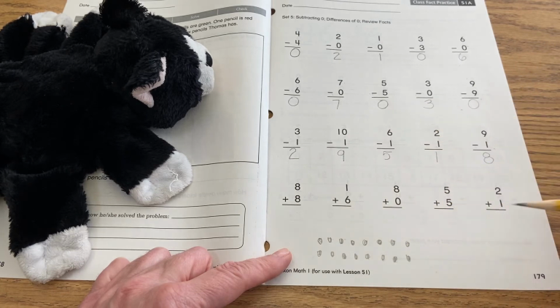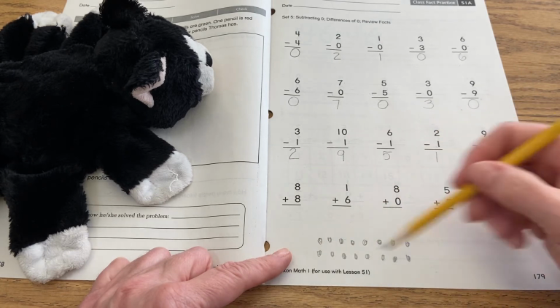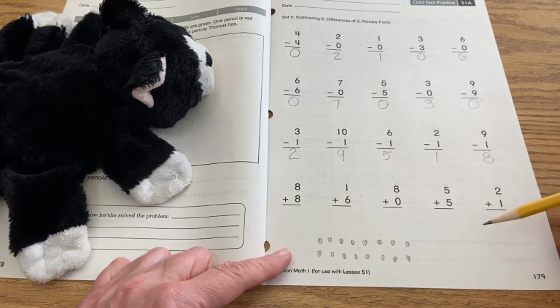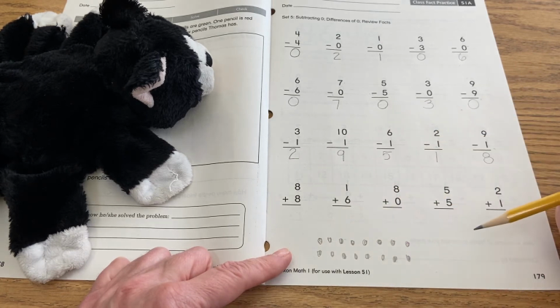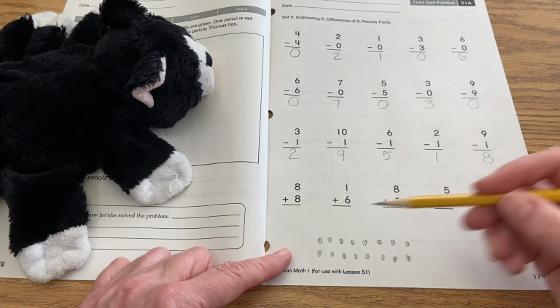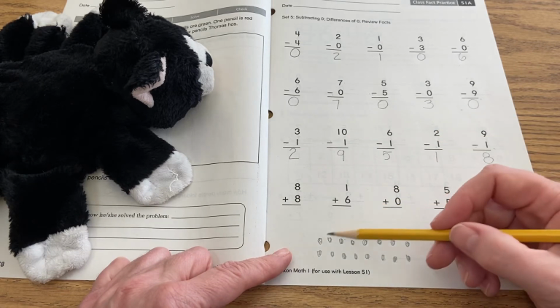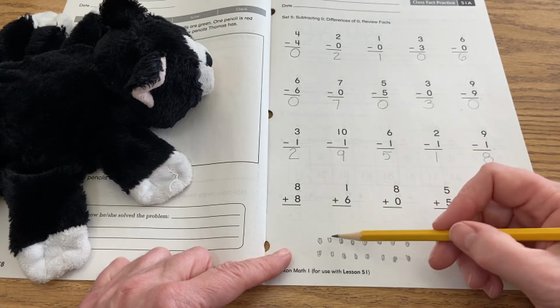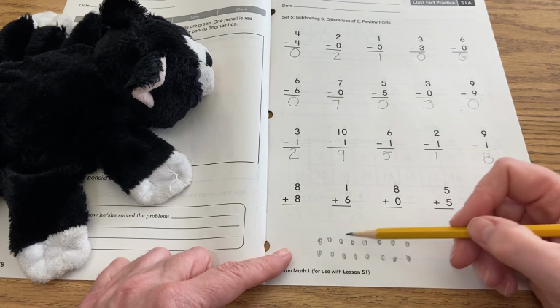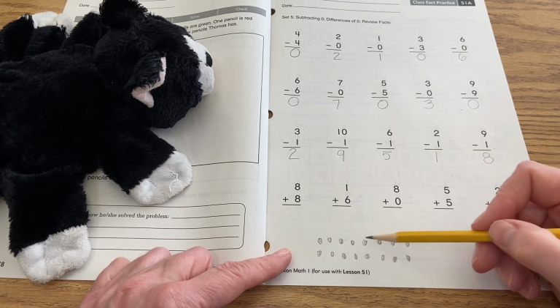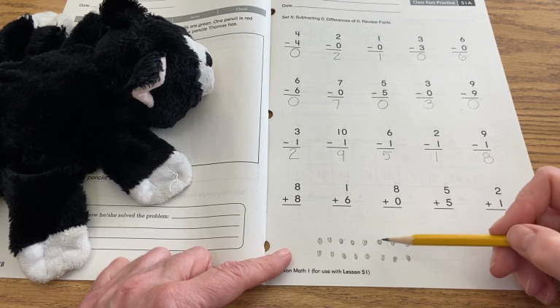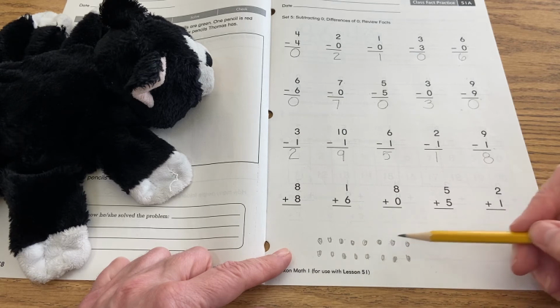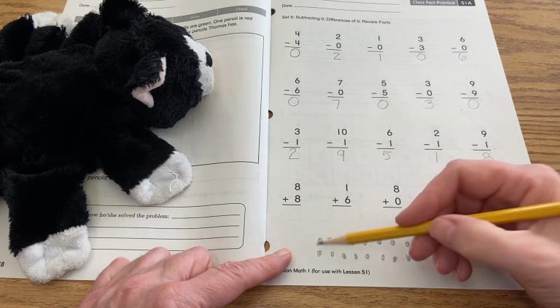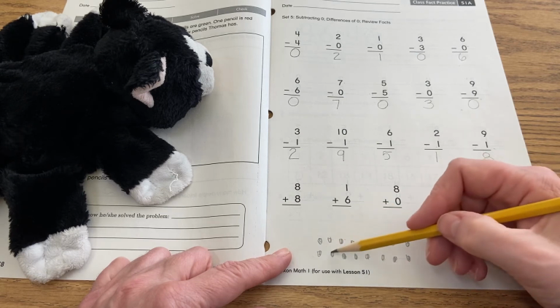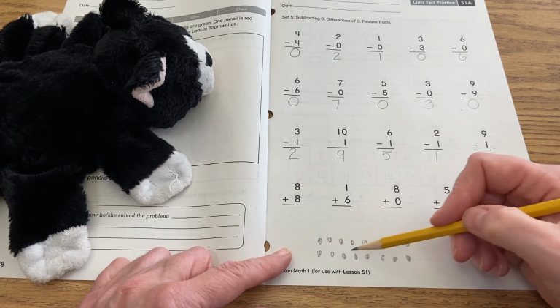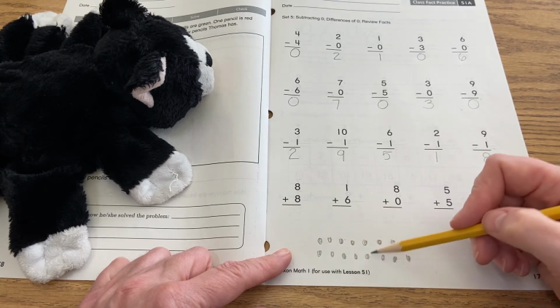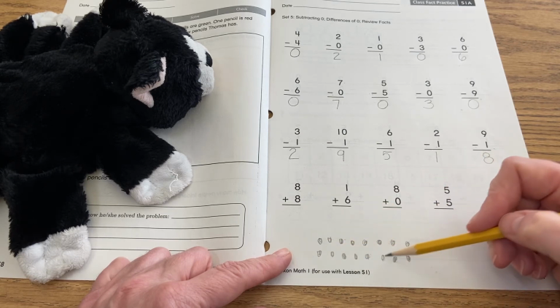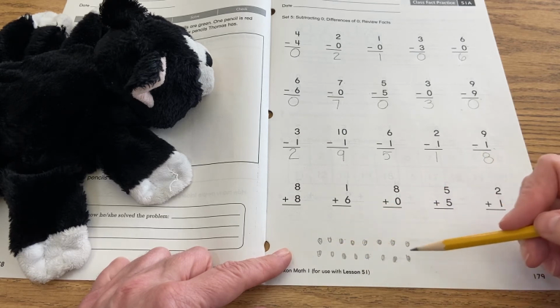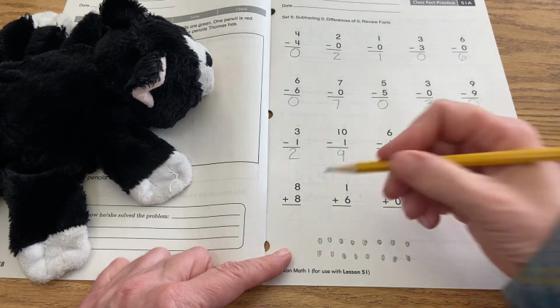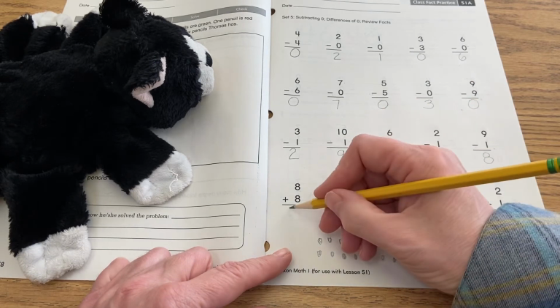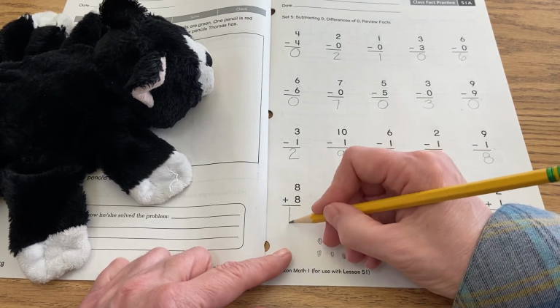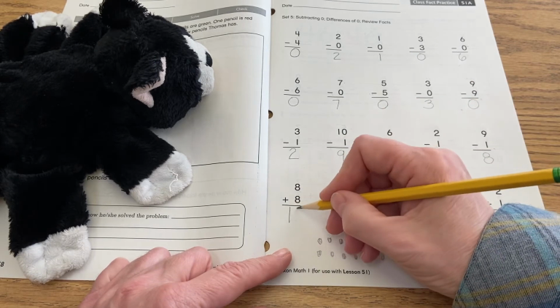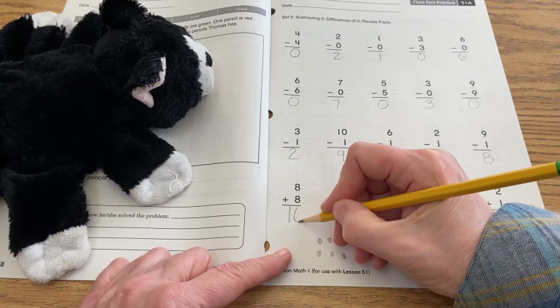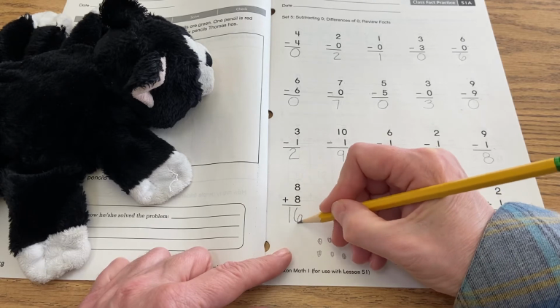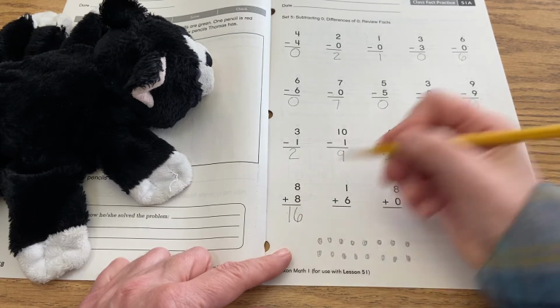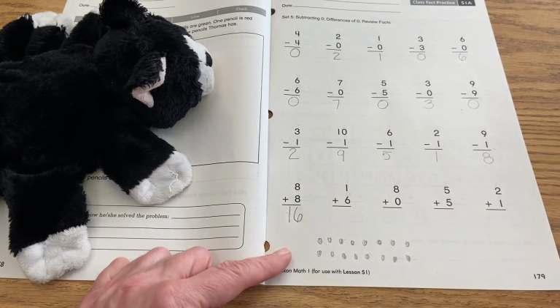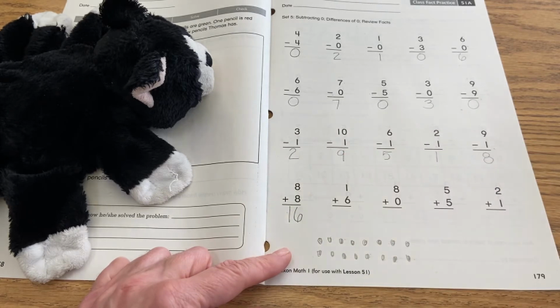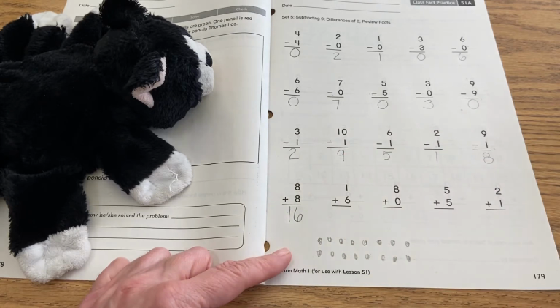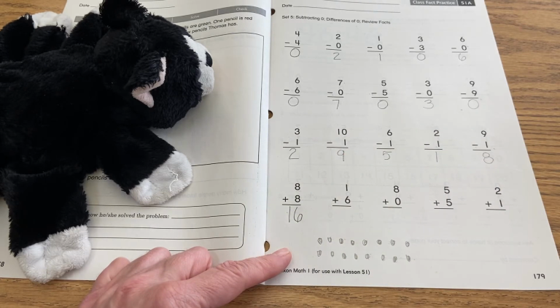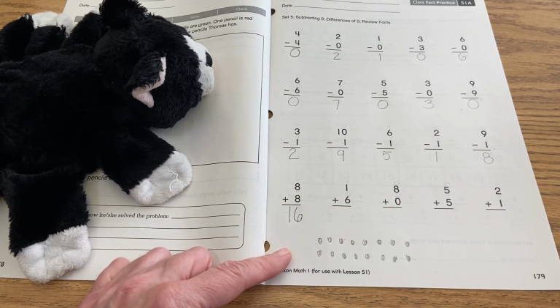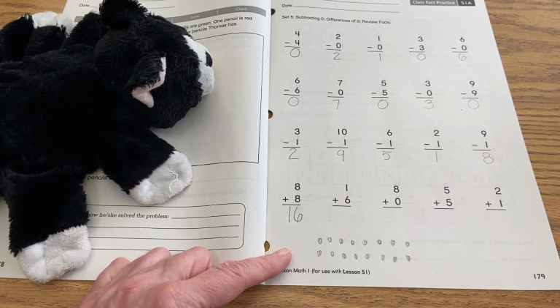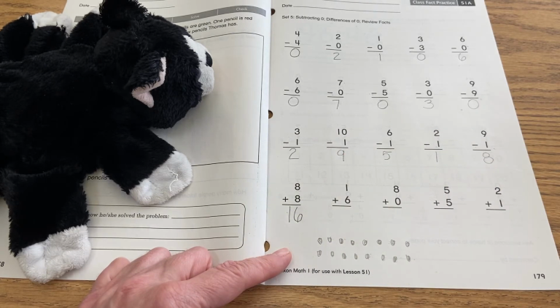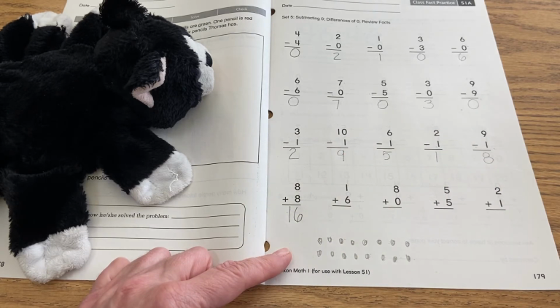So two sets of eight dots, and when you count them all up you get sixteen. I write my 16 here — a one and a six. So that's another way to do it if you don't have your number line handy.